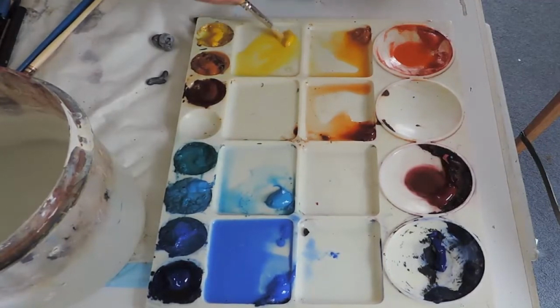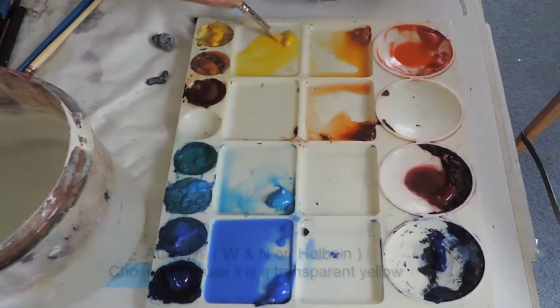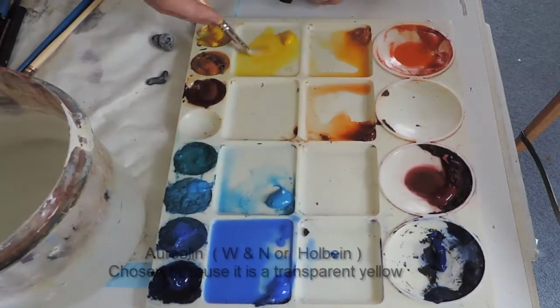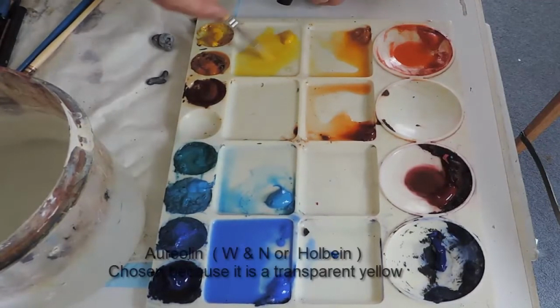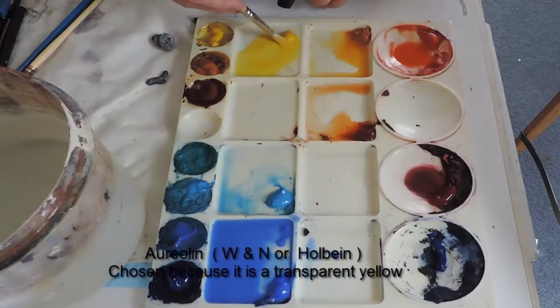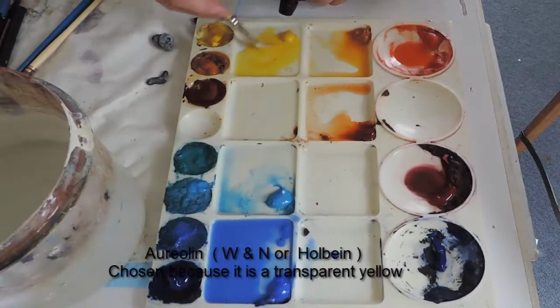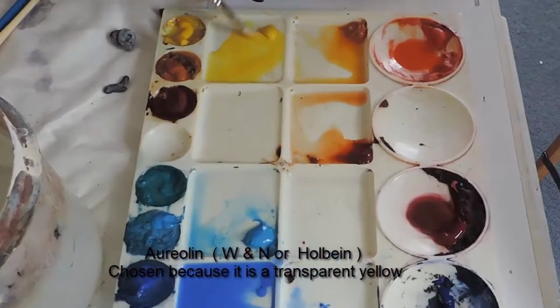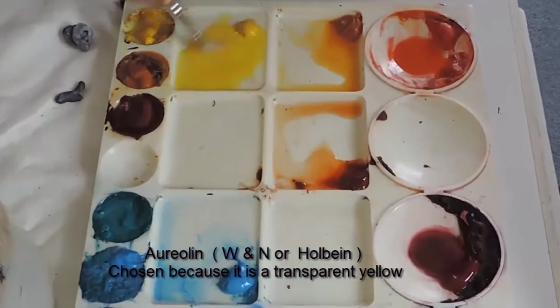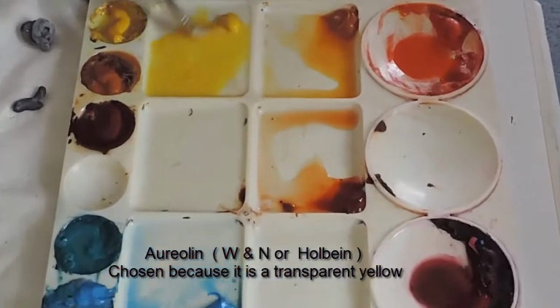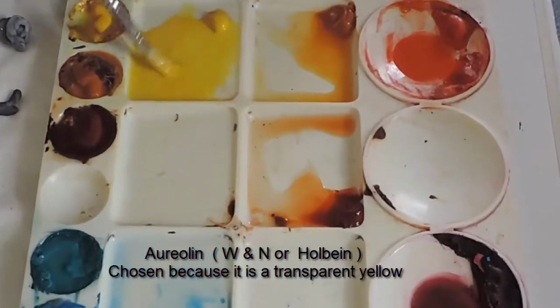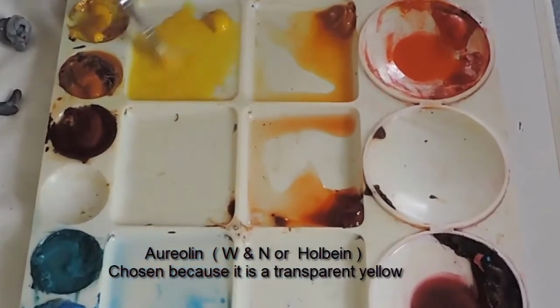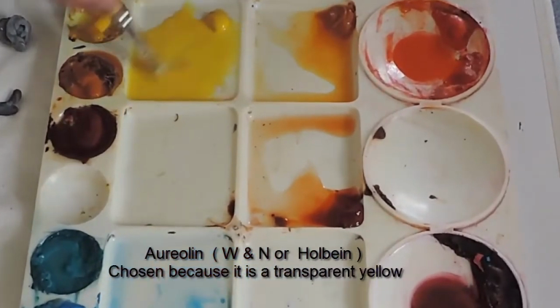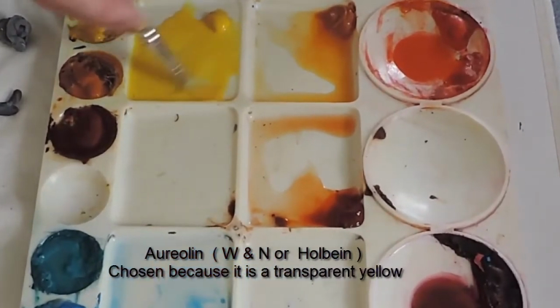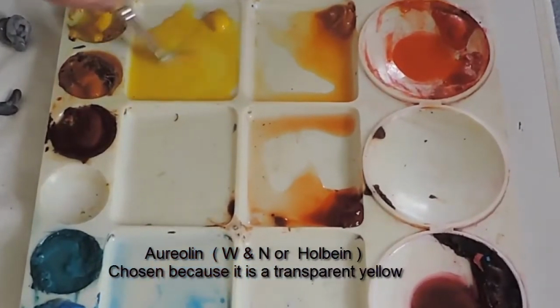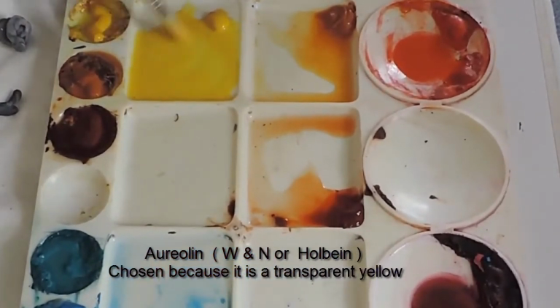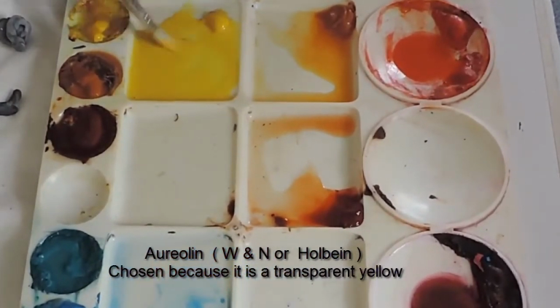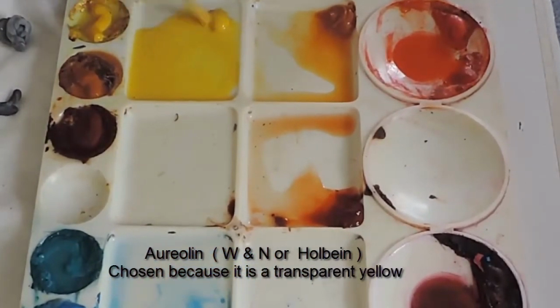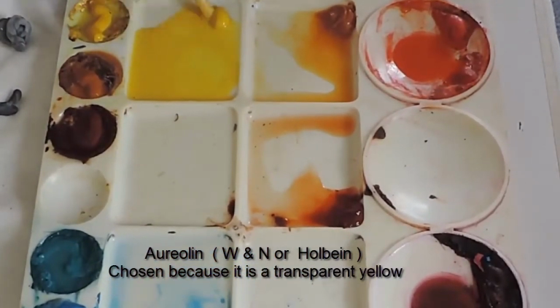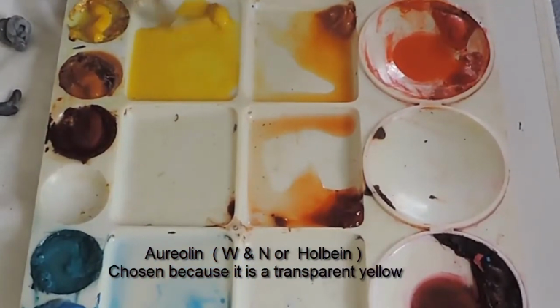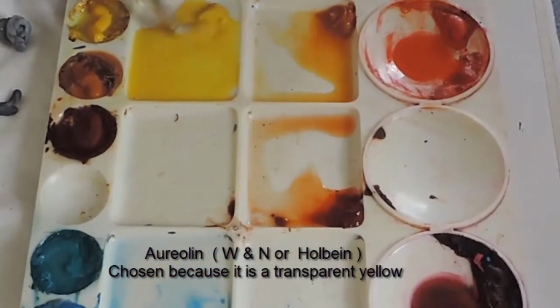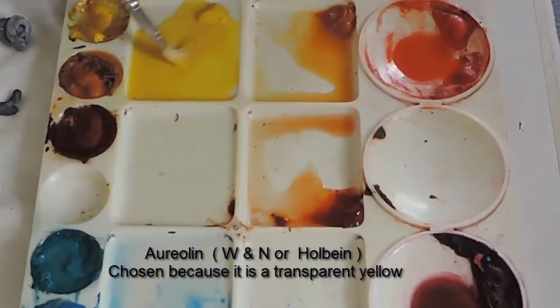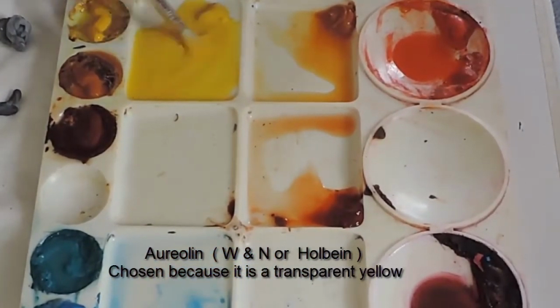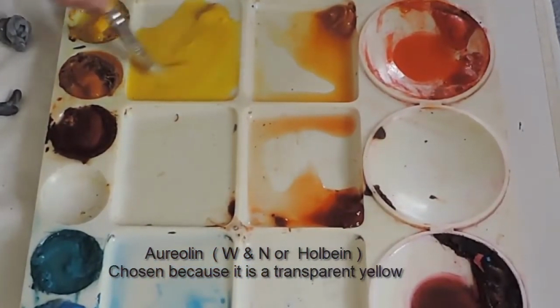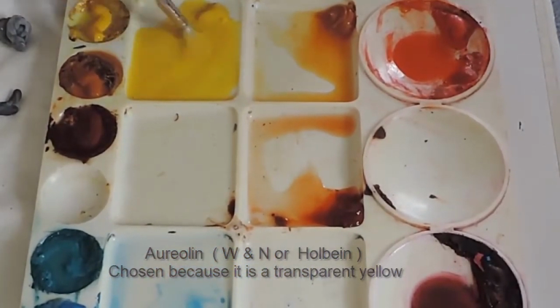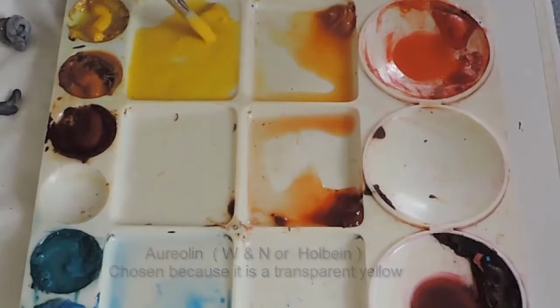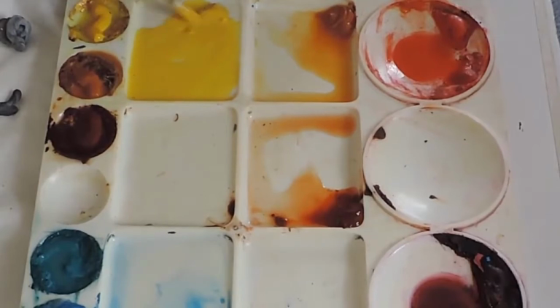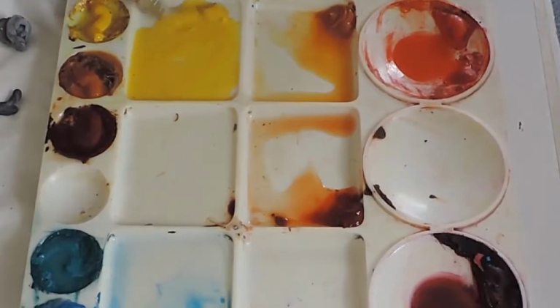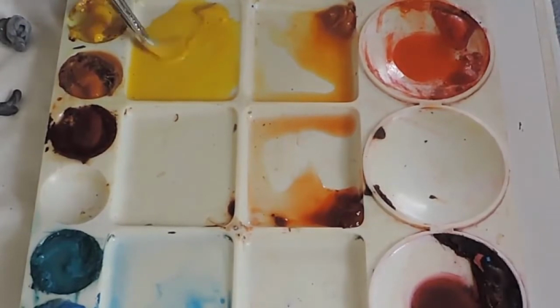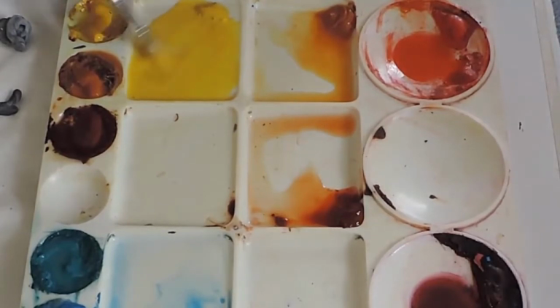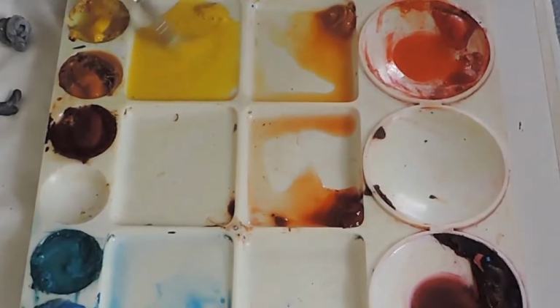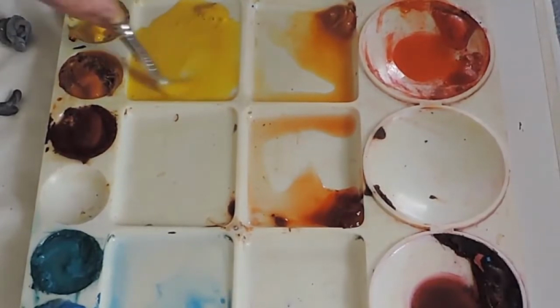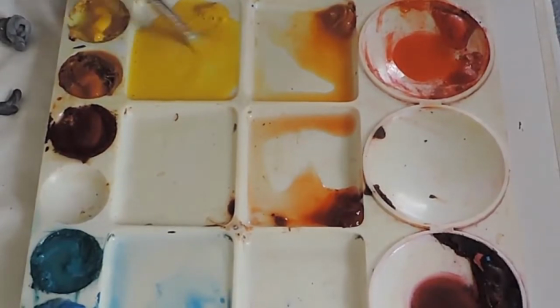So here is my yellow. I'm adding a little bit of colour and I'm starting to blend that colour into the water.